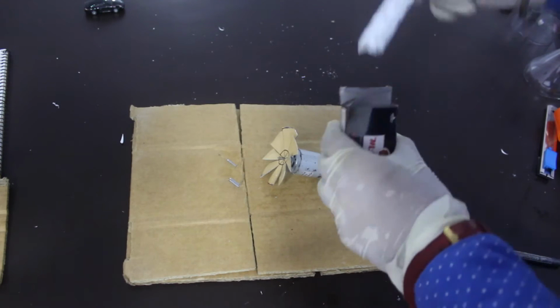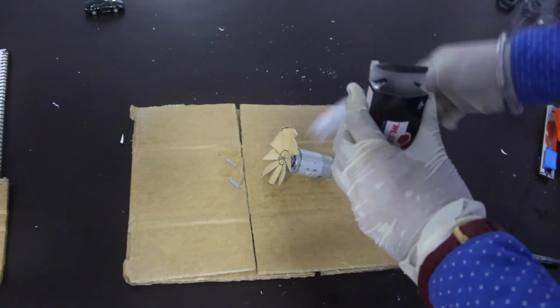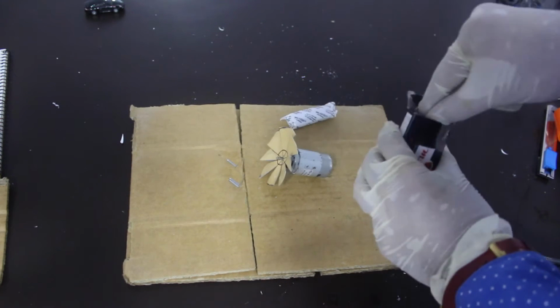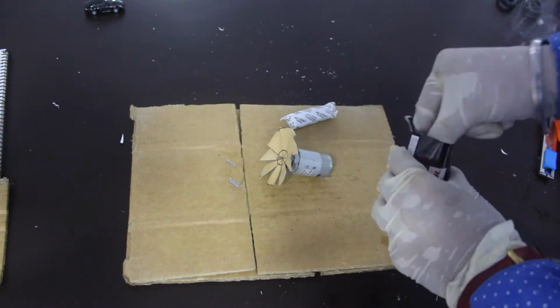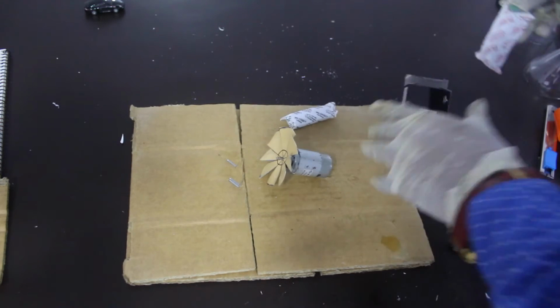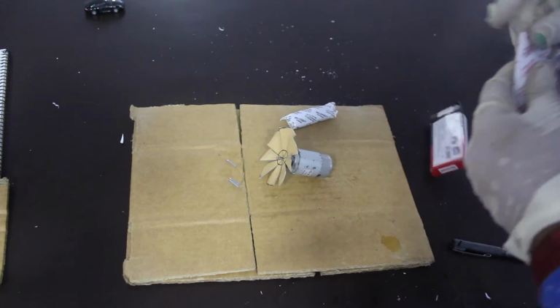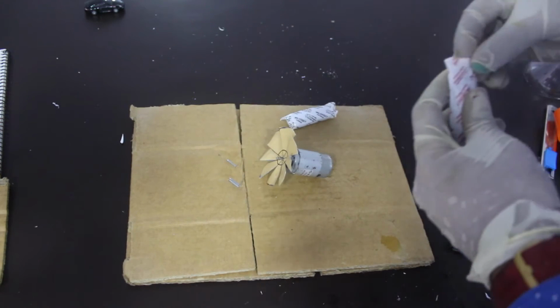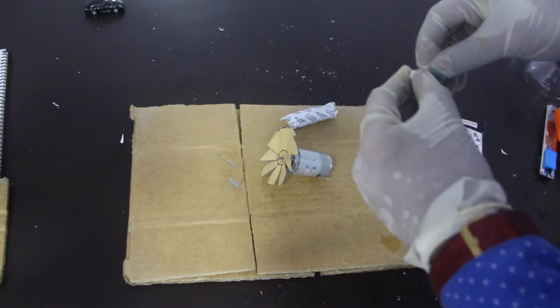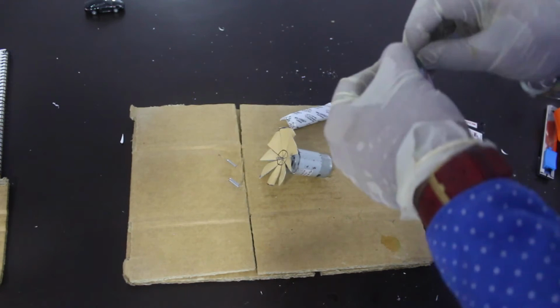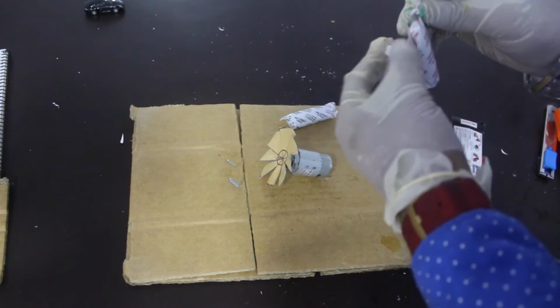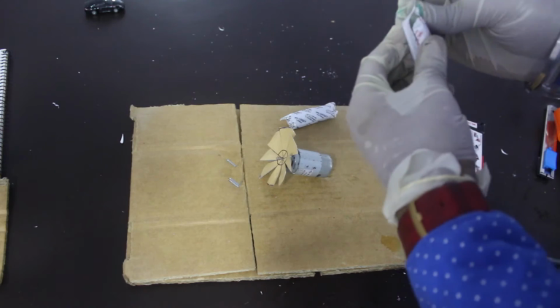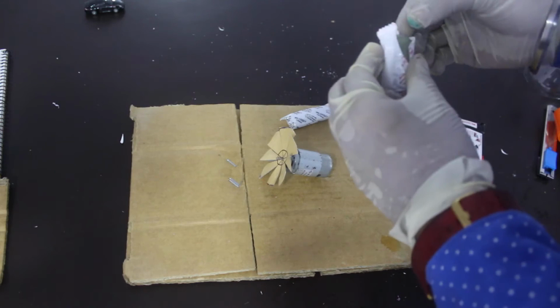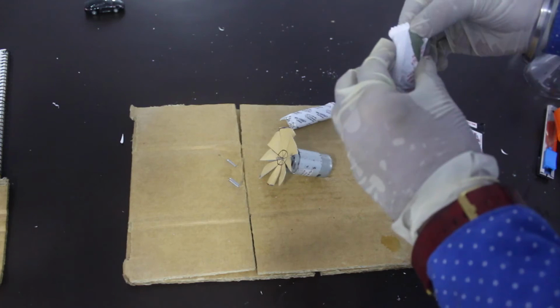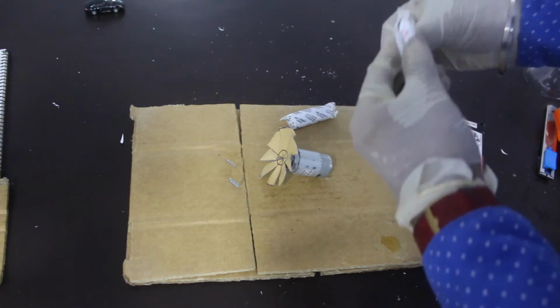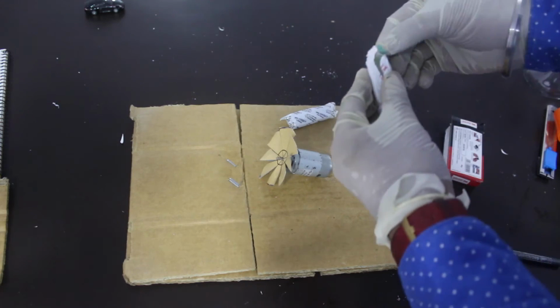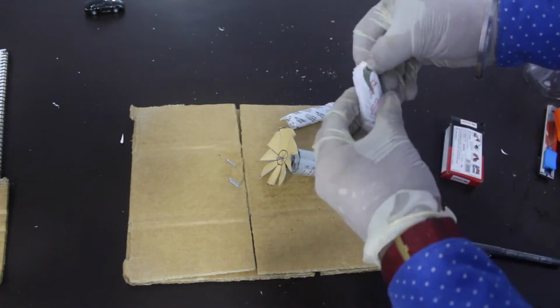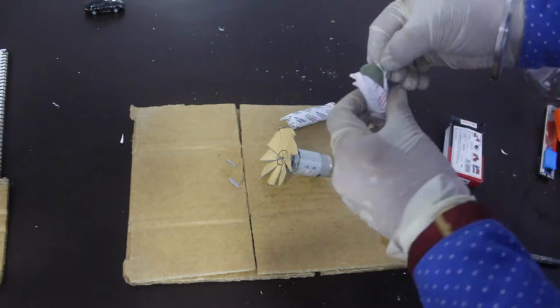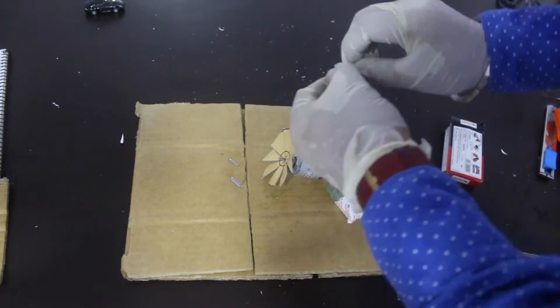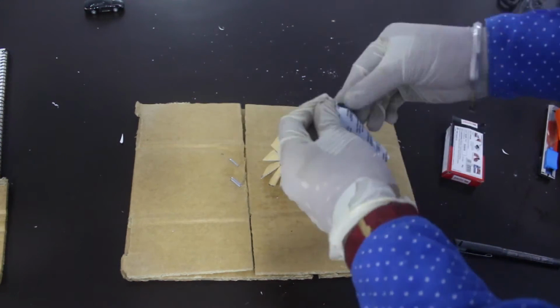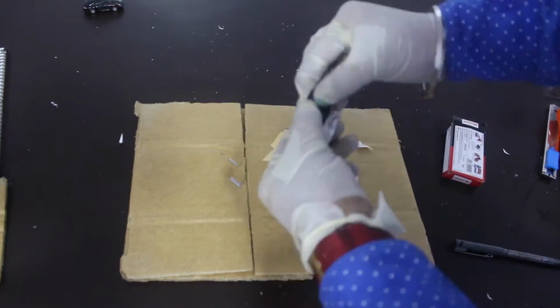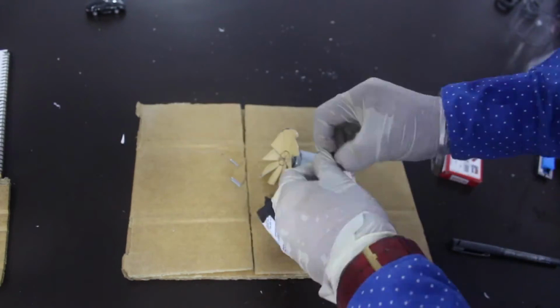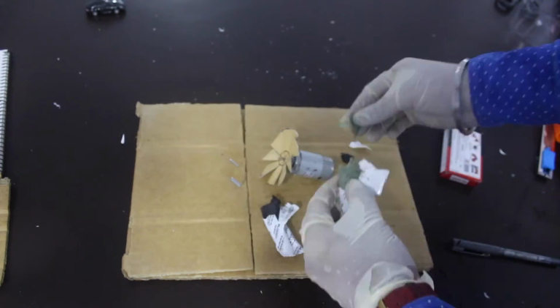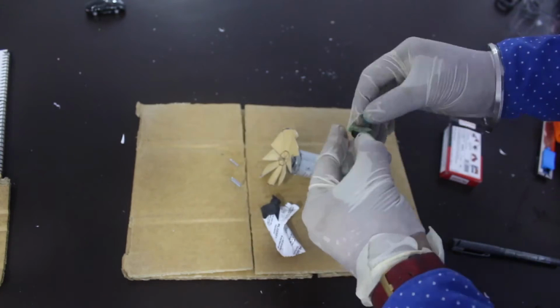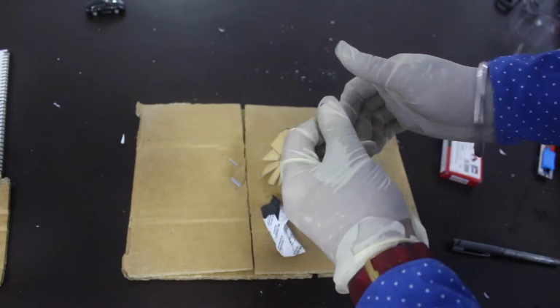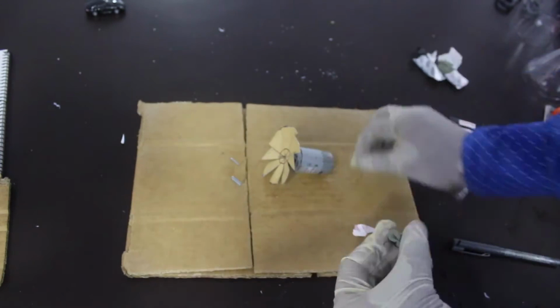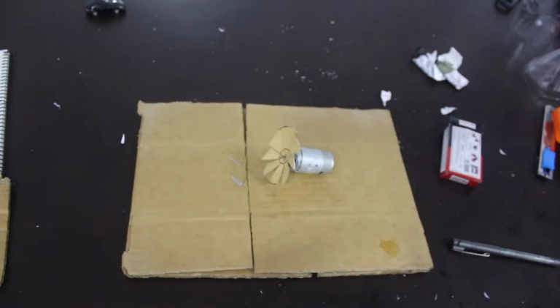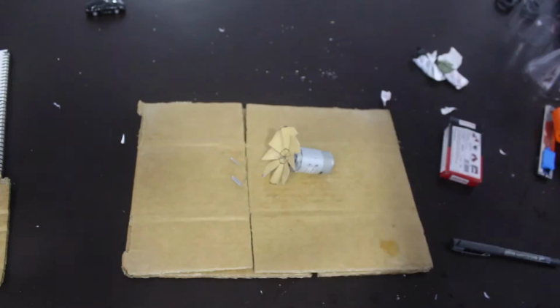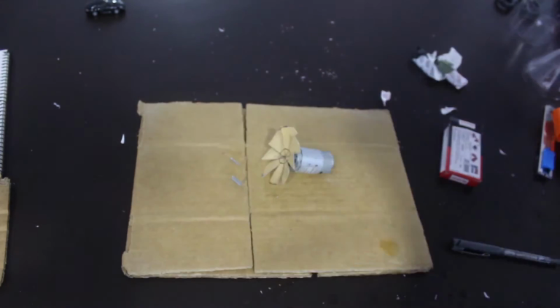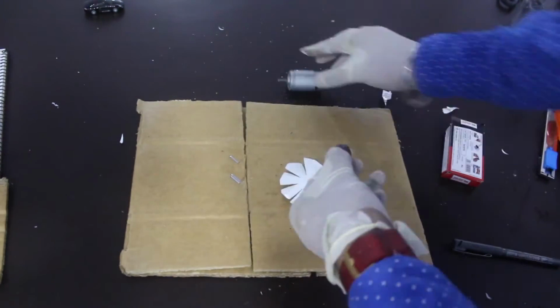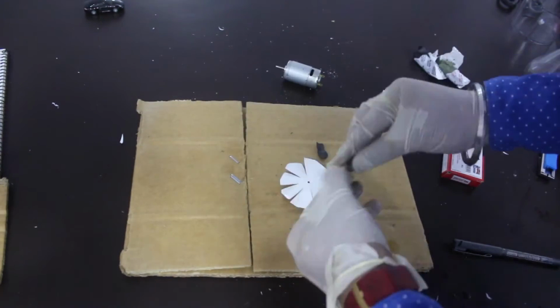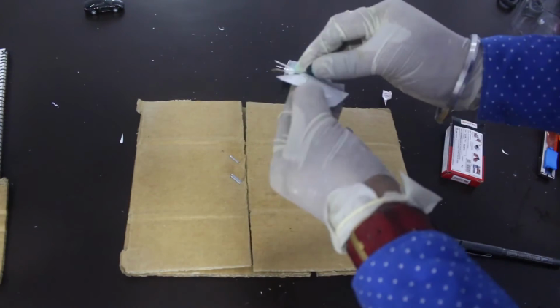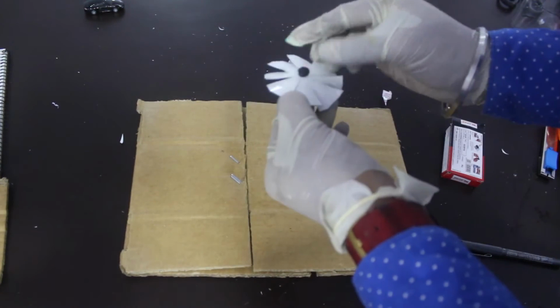Now we use a very powerful glue to mount the fan on the motor. The glue that we are using — this black solution — is a water sealant which gets very strong after it hardens up.